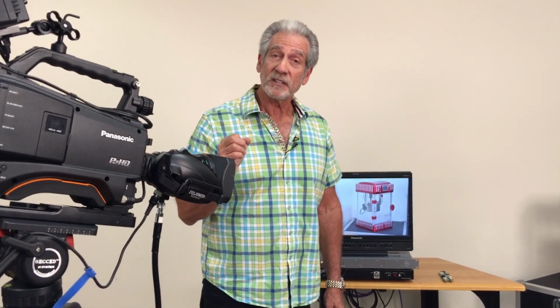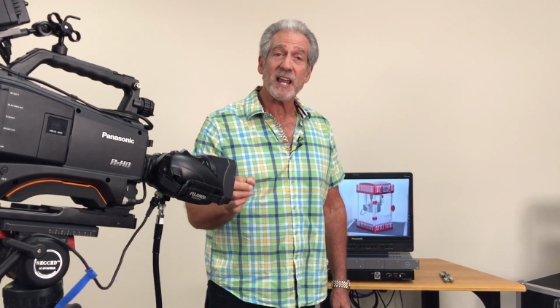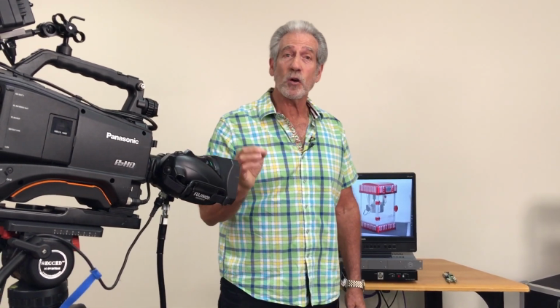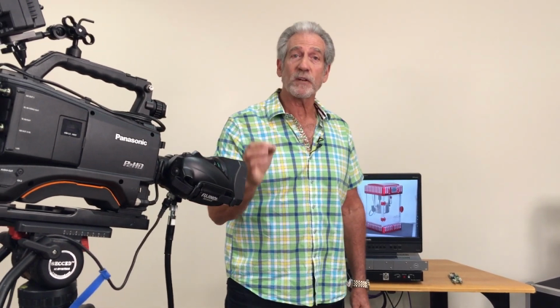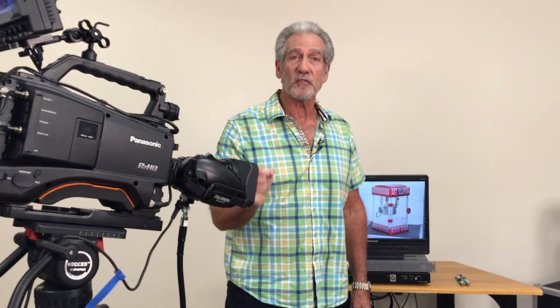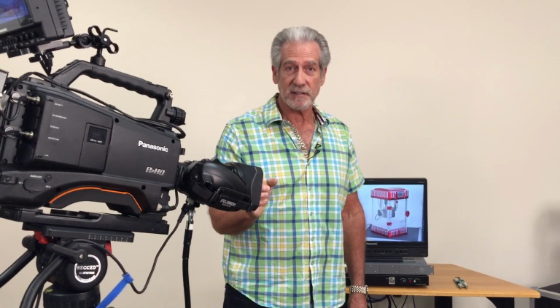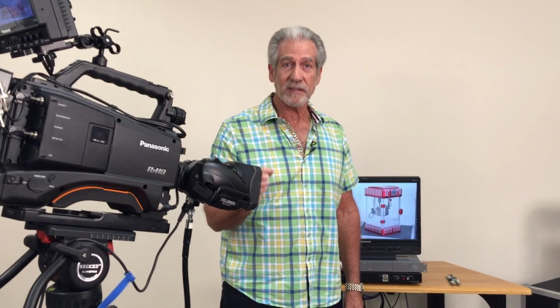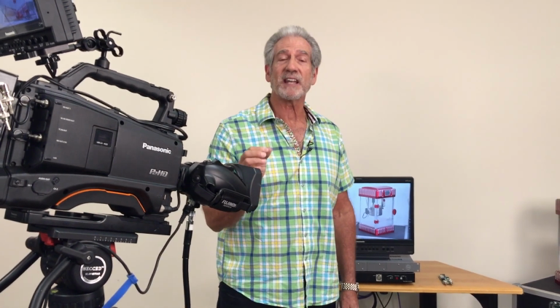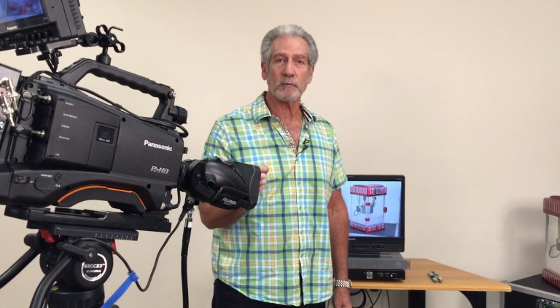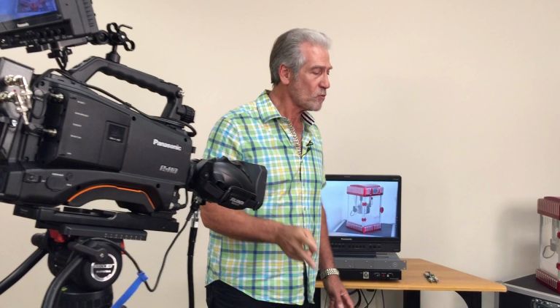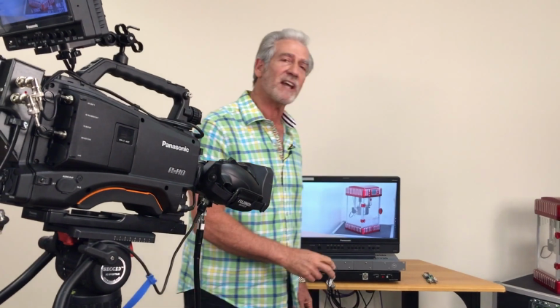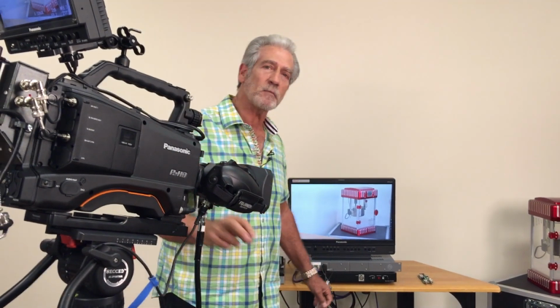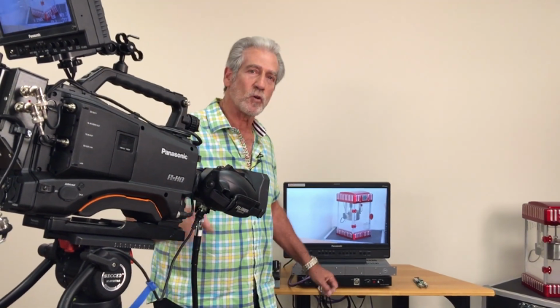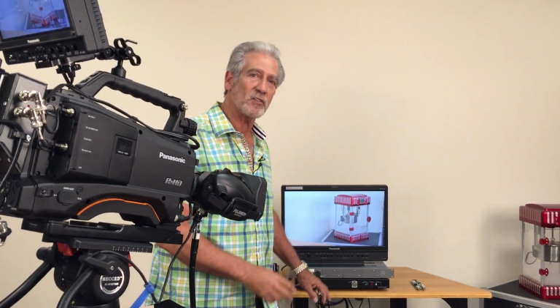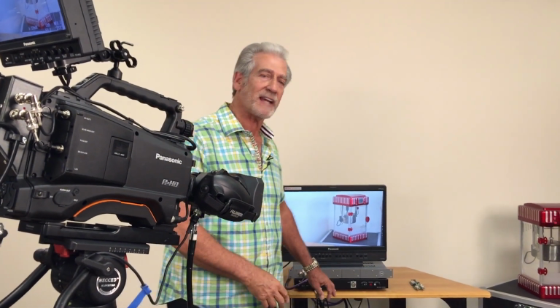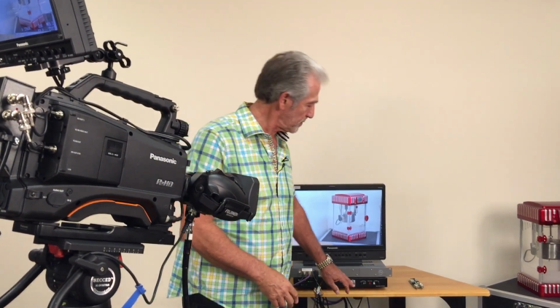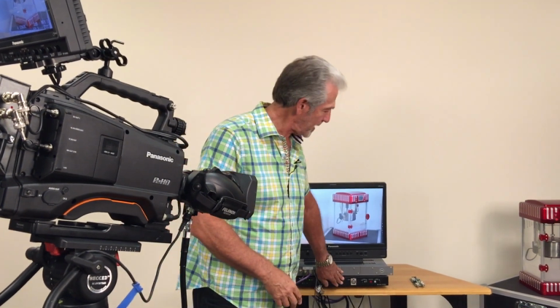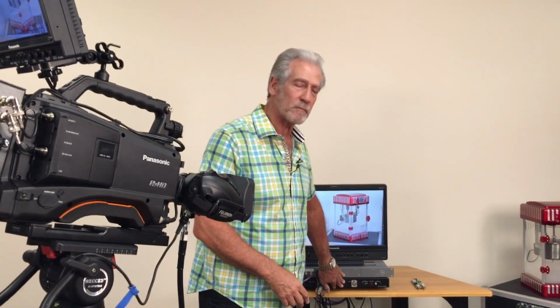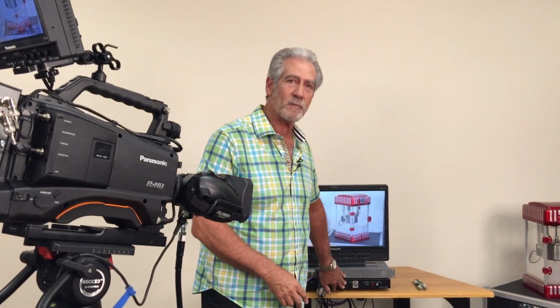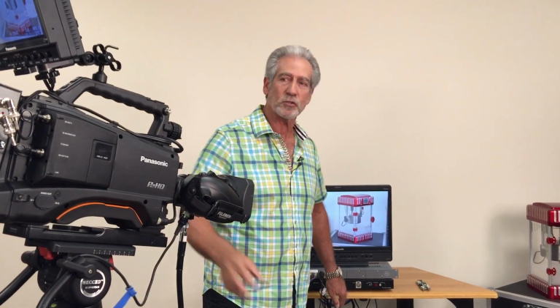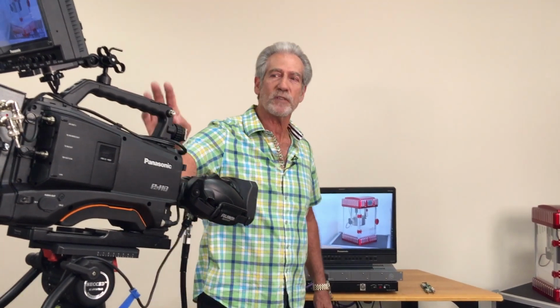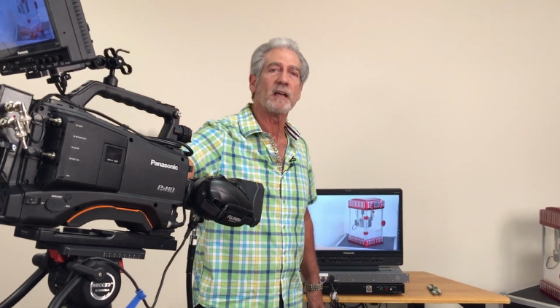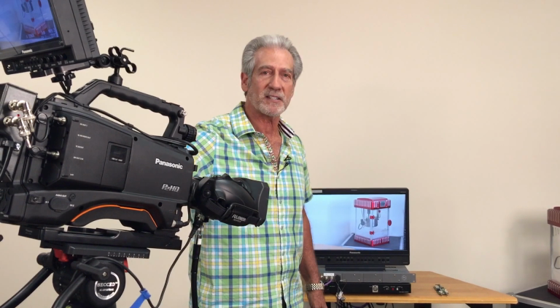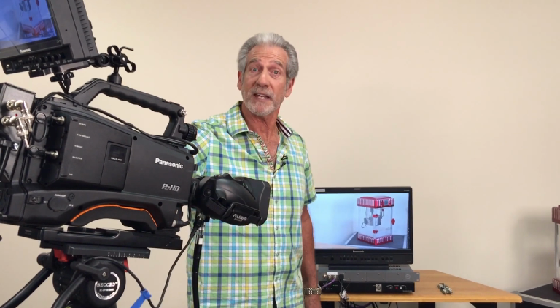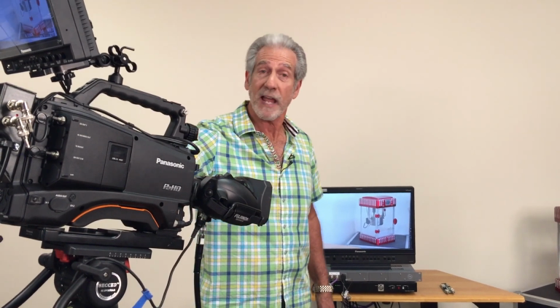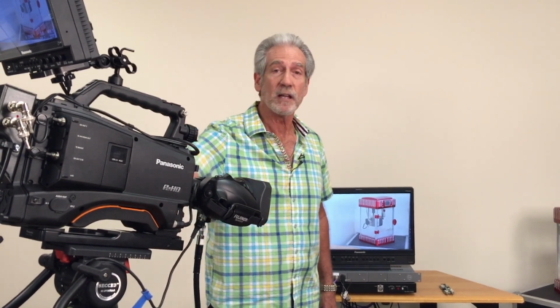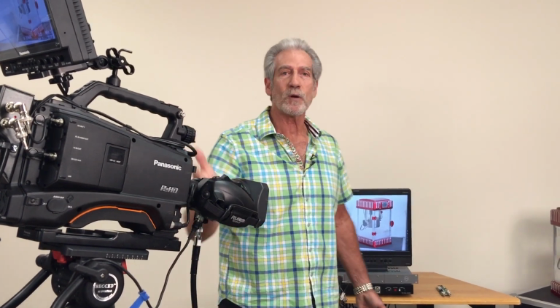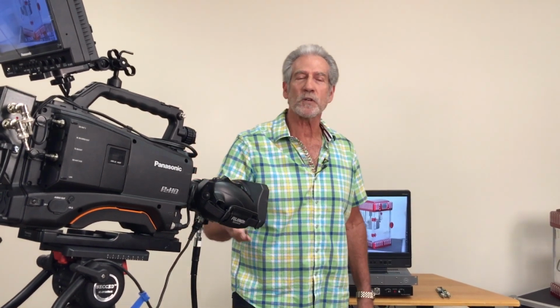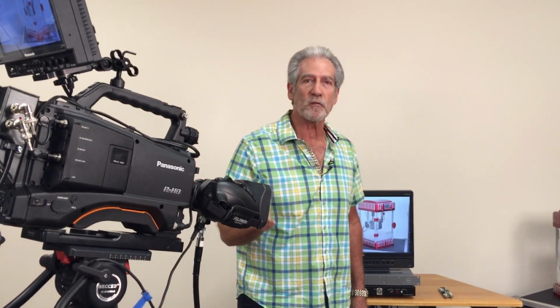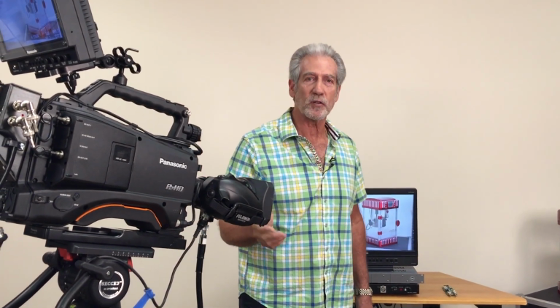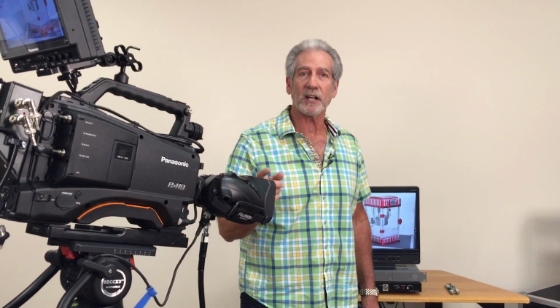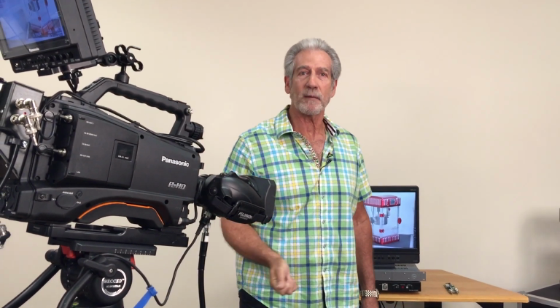The limitation though is 300 feet with SDI cables. Two SDI cables is normally how you connect this Panasonic base module to the Panasonic PX380. What happens when you want to go further? You've got to go to fiber.